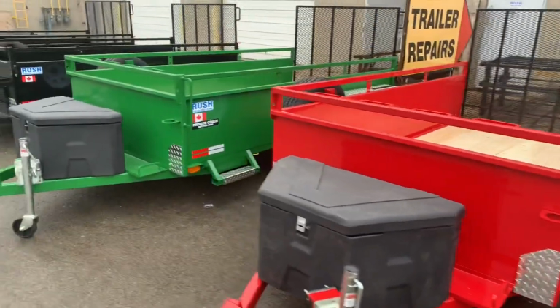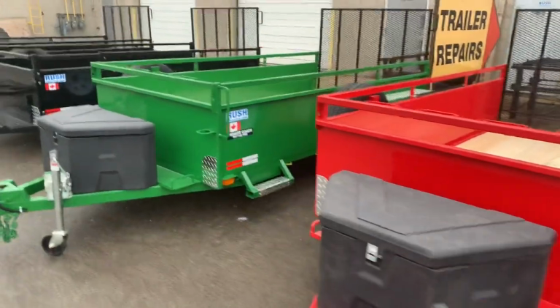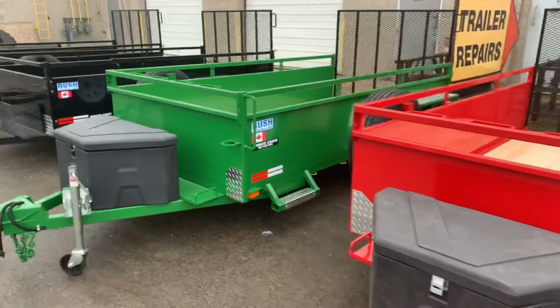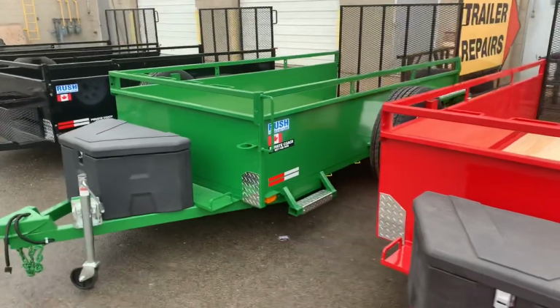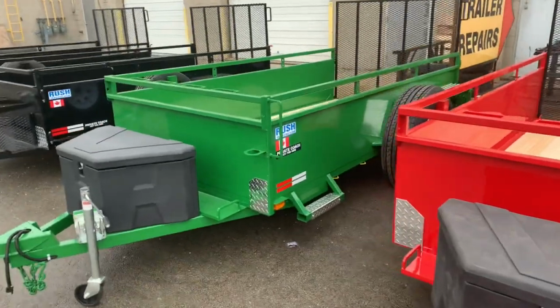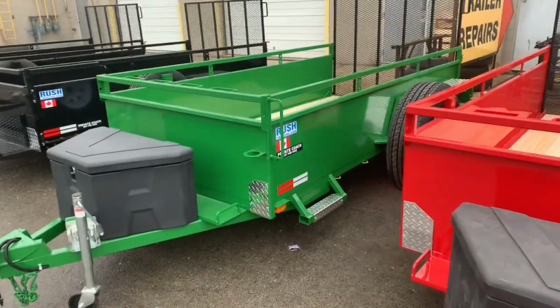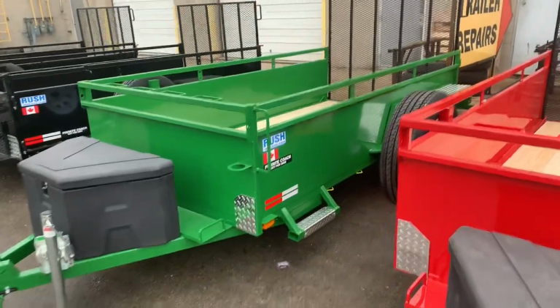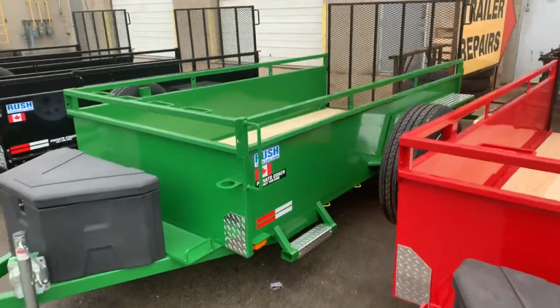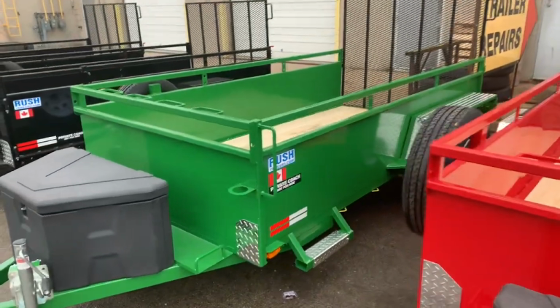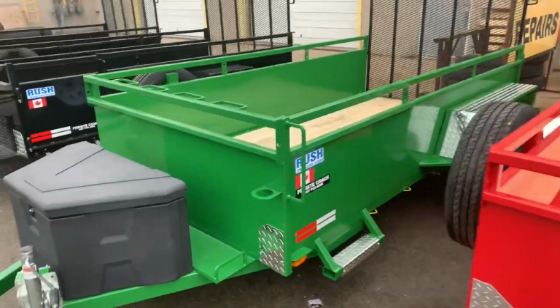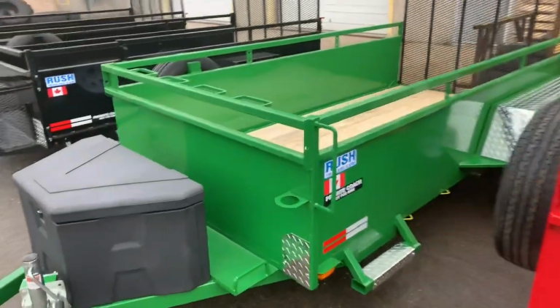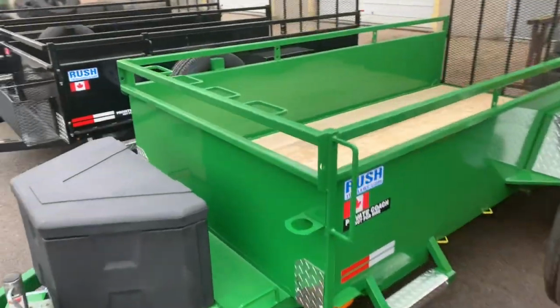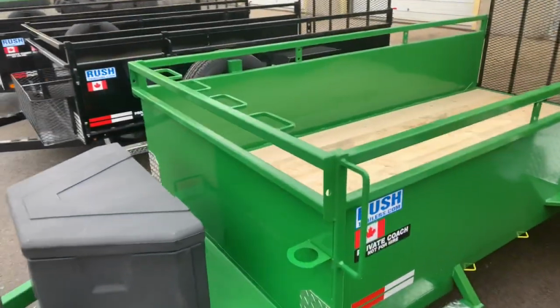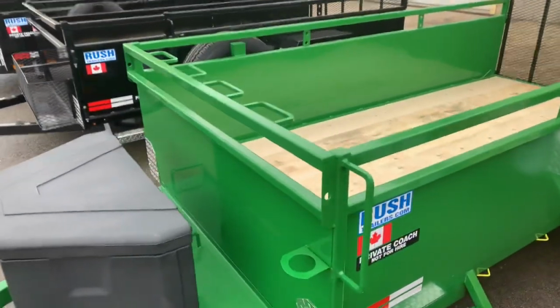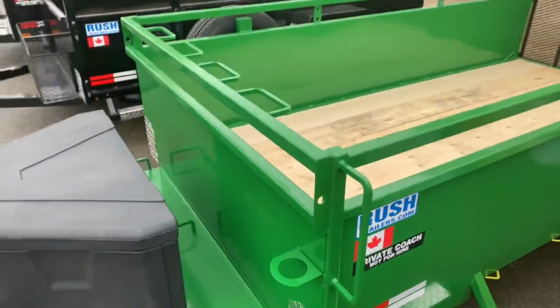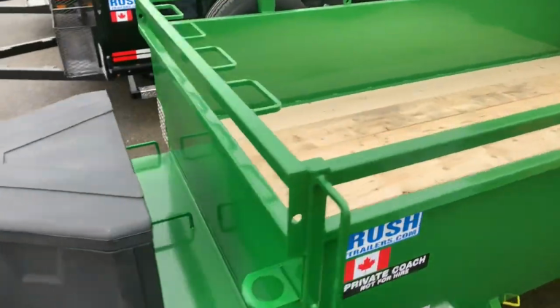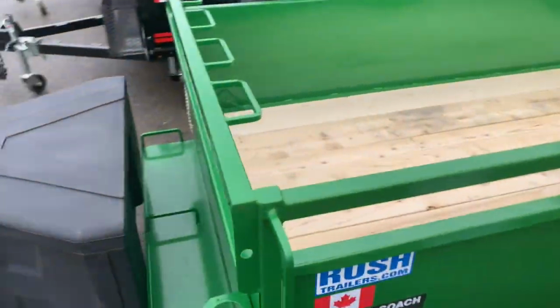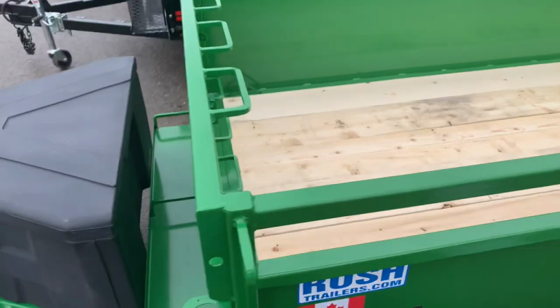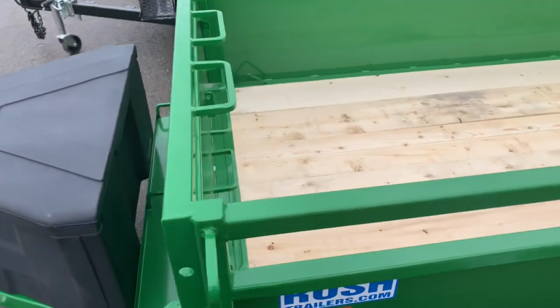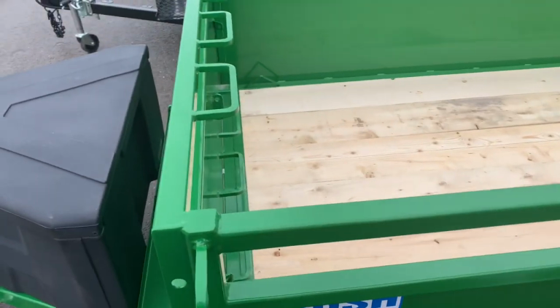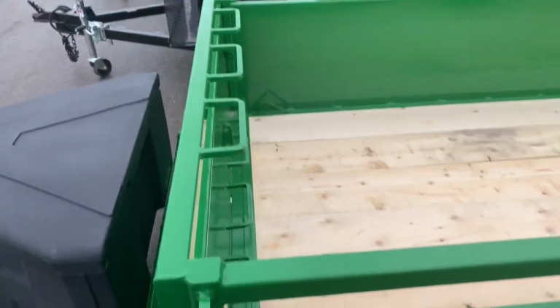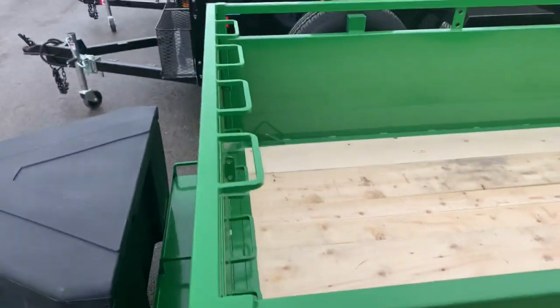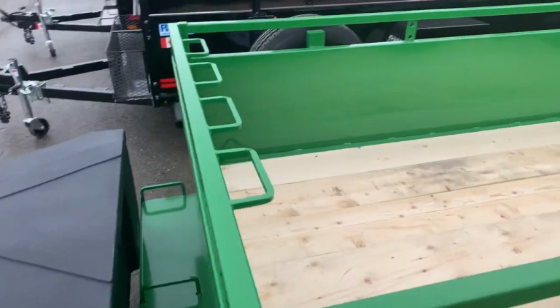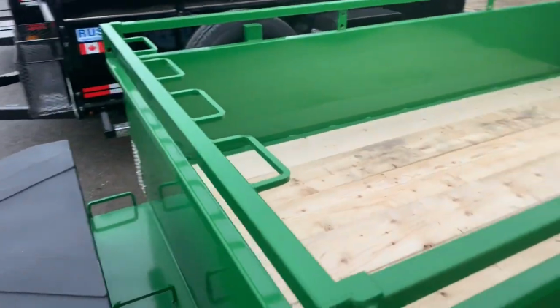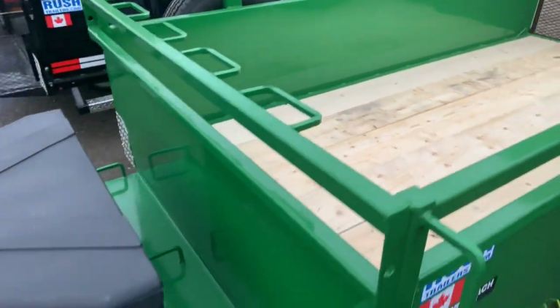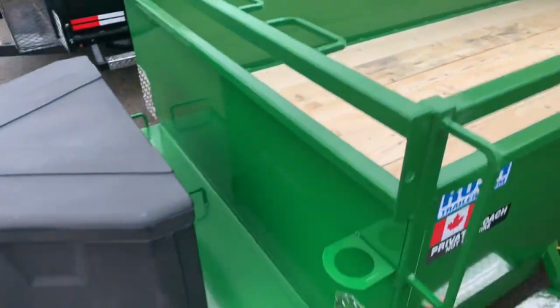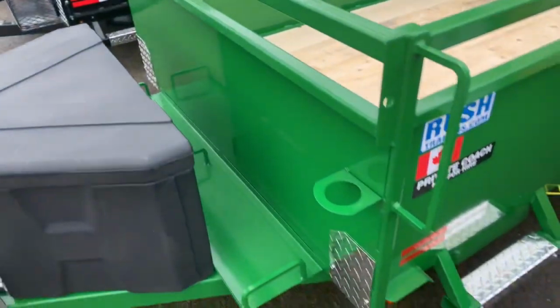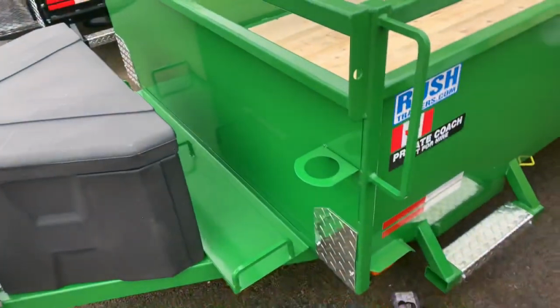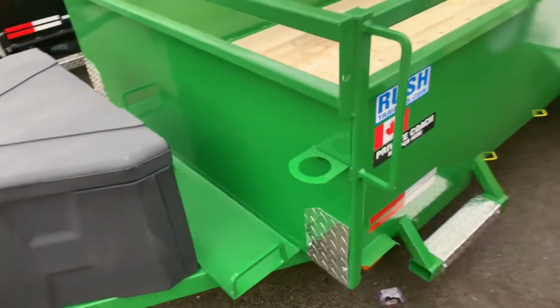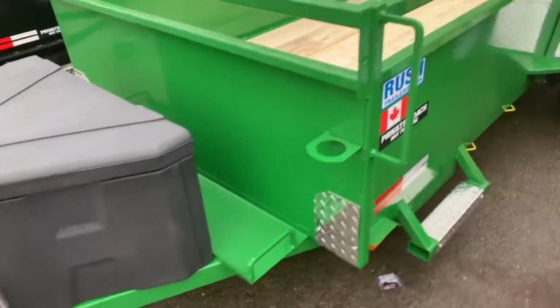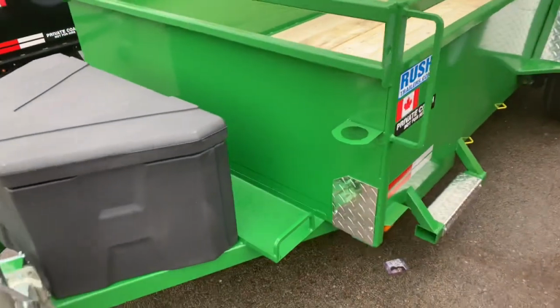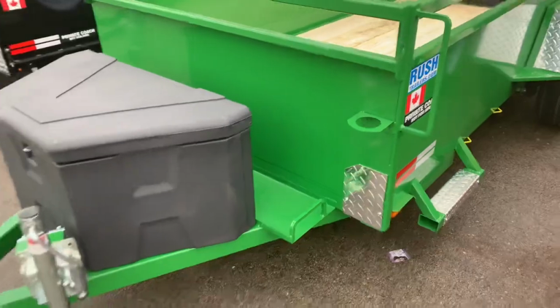This is our landscape design. Broom rack on the inside, gas can, coffee cup holder.